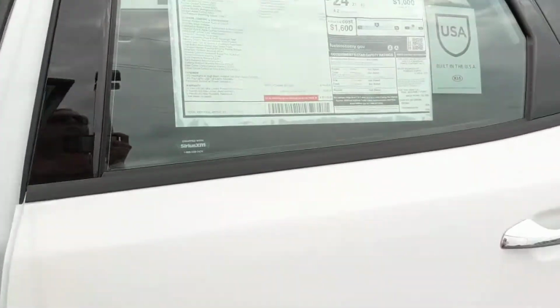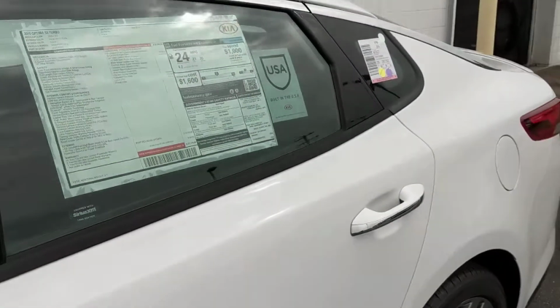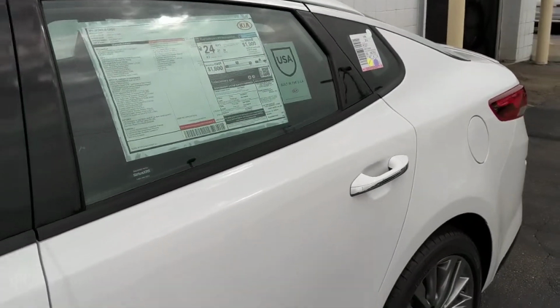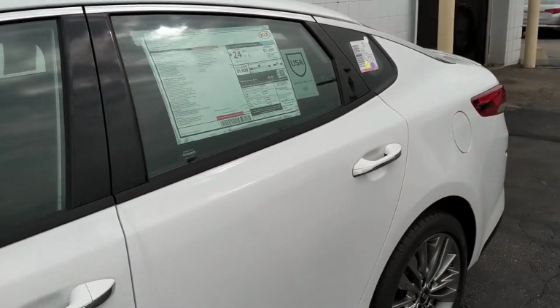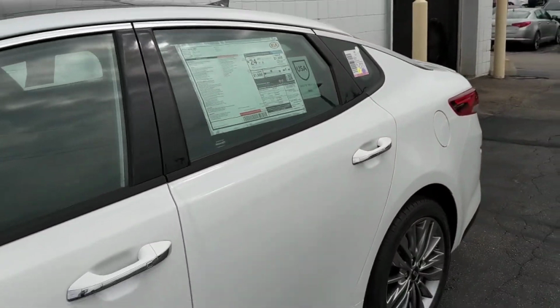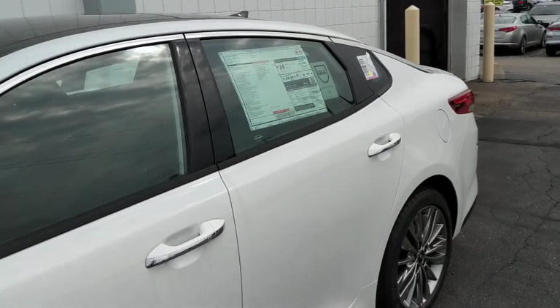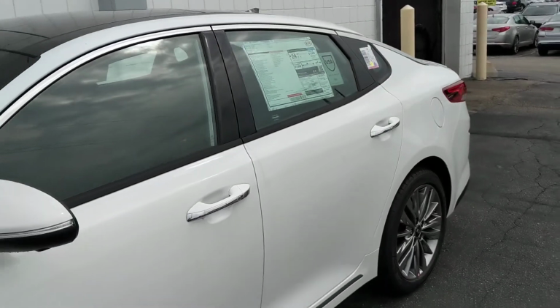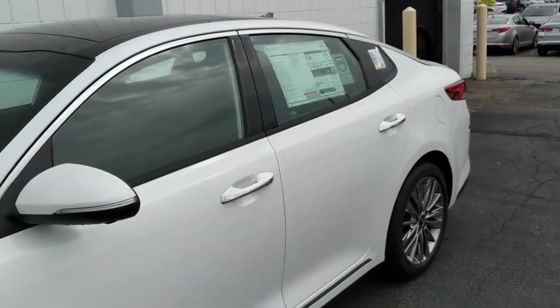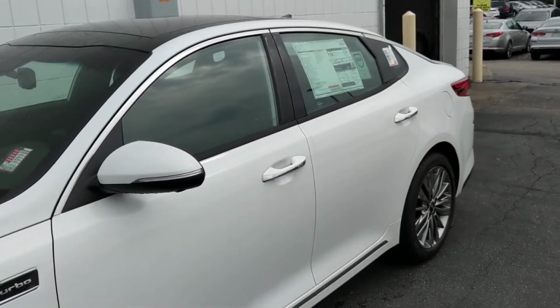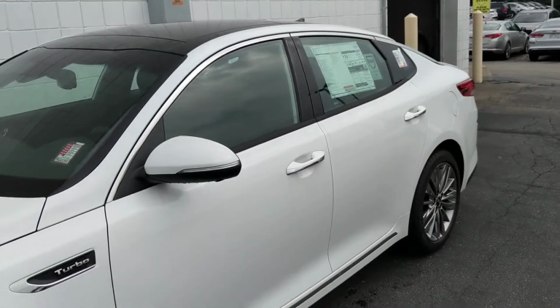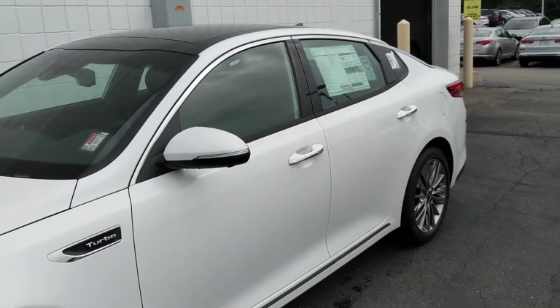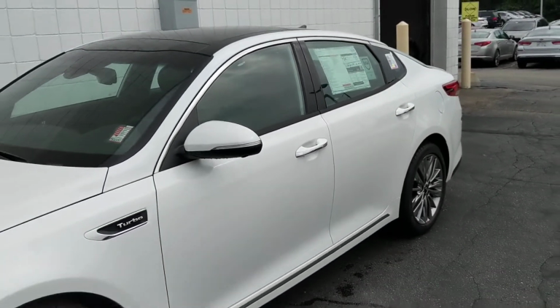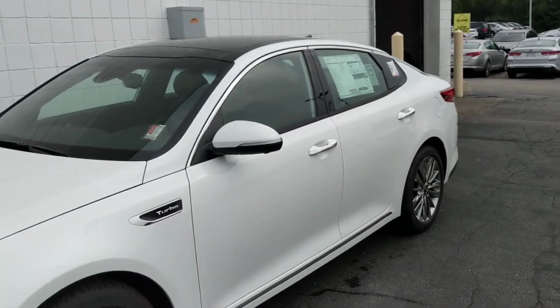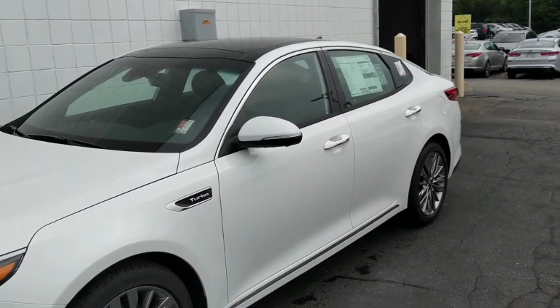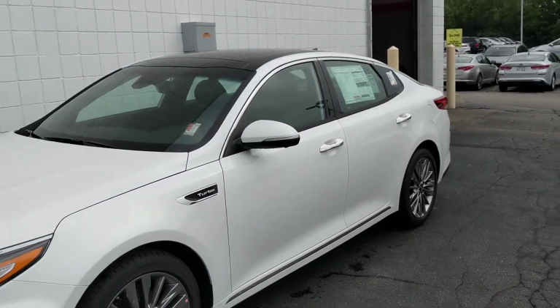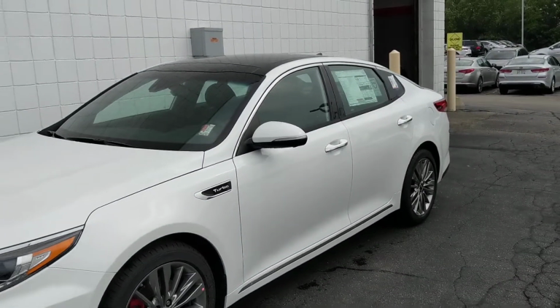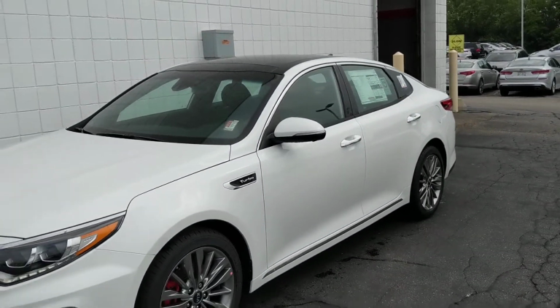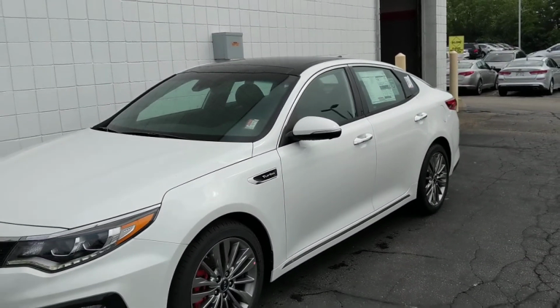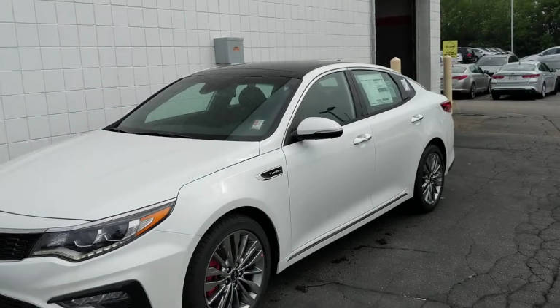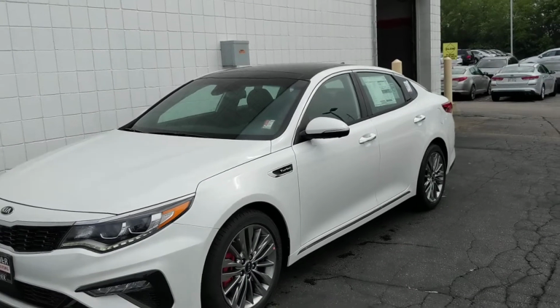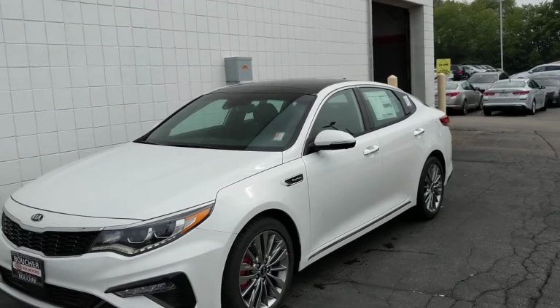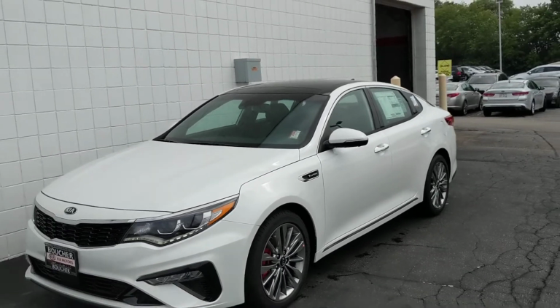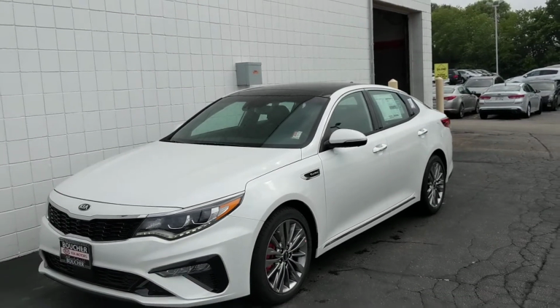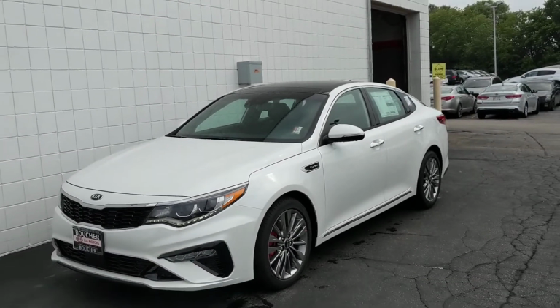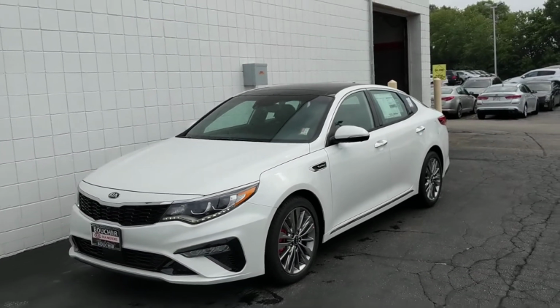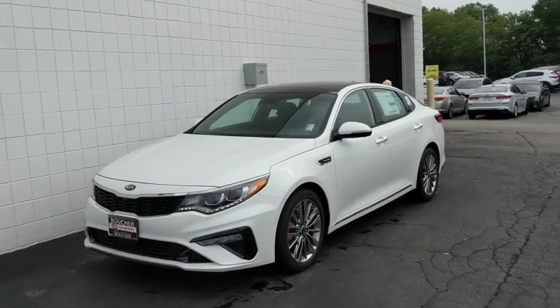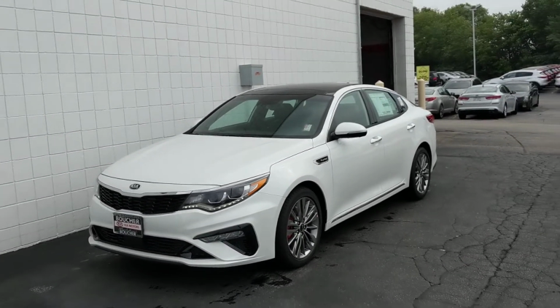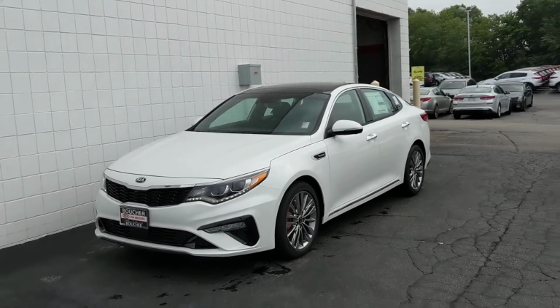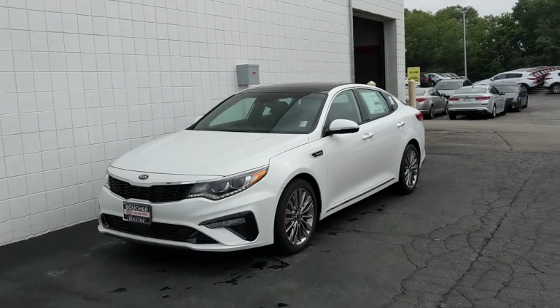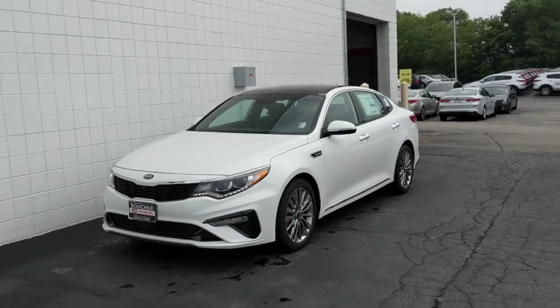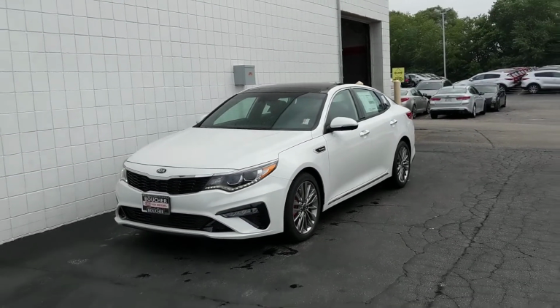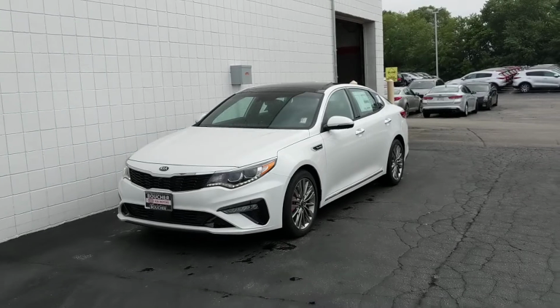This Optima is priced to sell — it won't last long, so please call today and schedule a test drive. We can get you great low payments with one of our 25 lenders. Our phone number is 414-357-2000. Thank you for choosing Boucher.